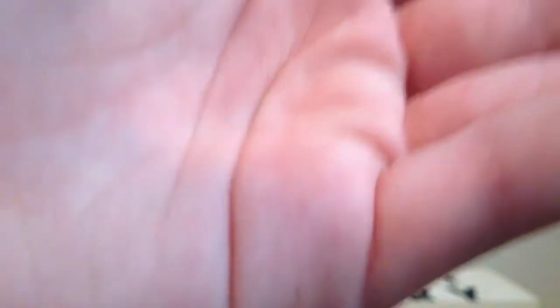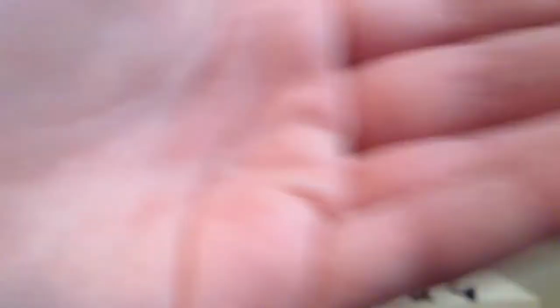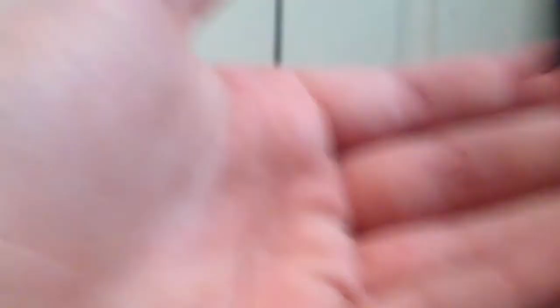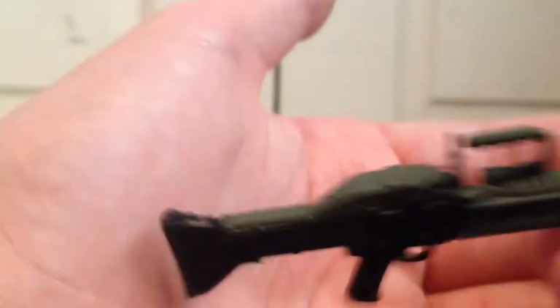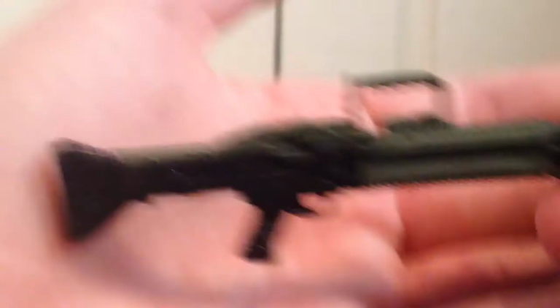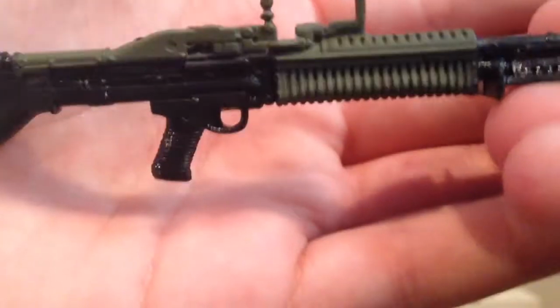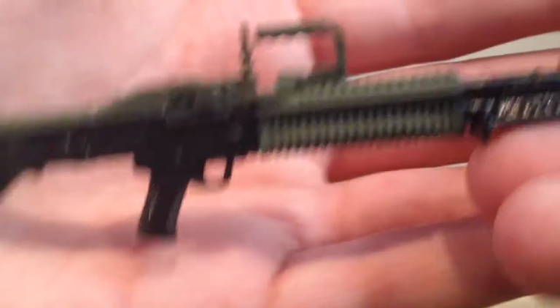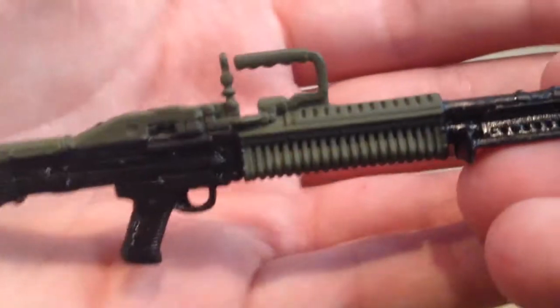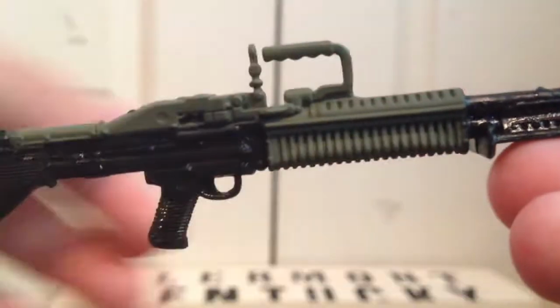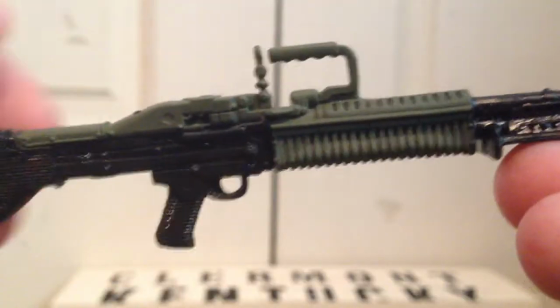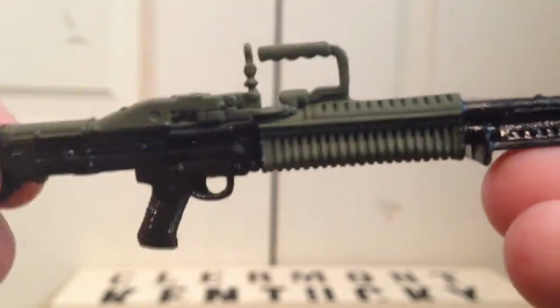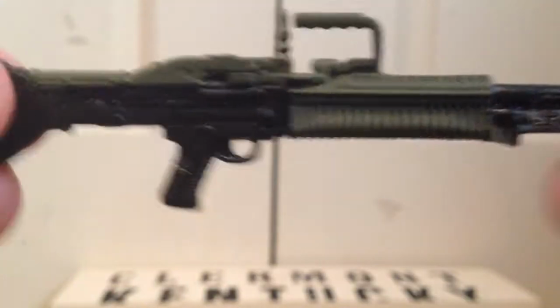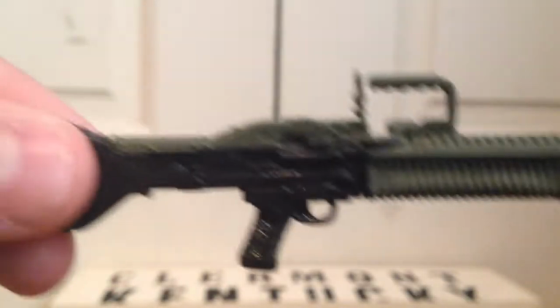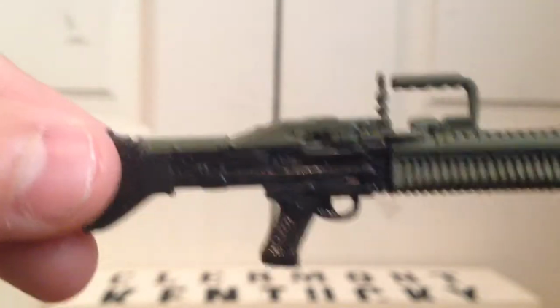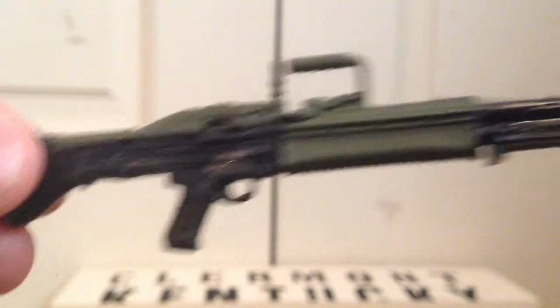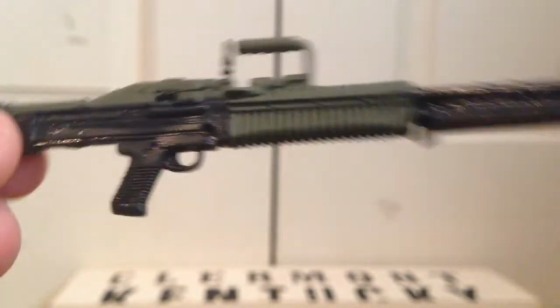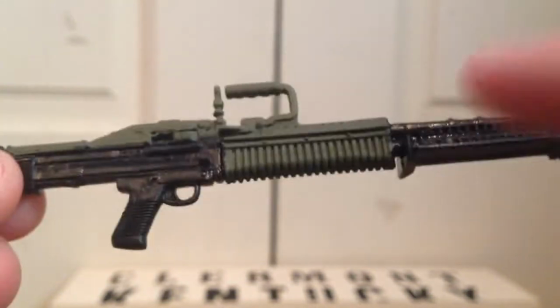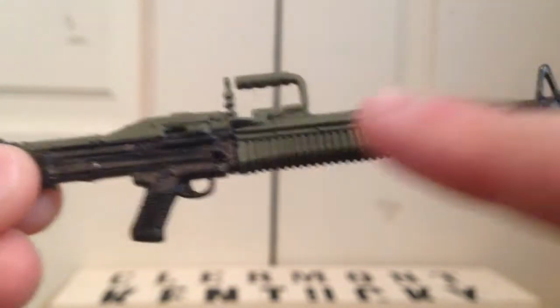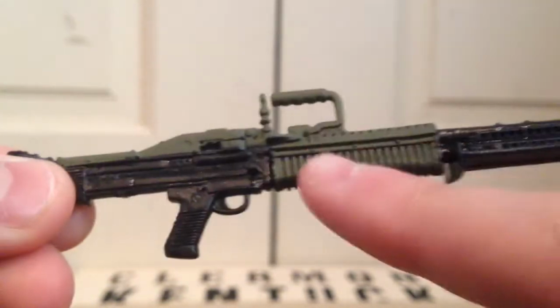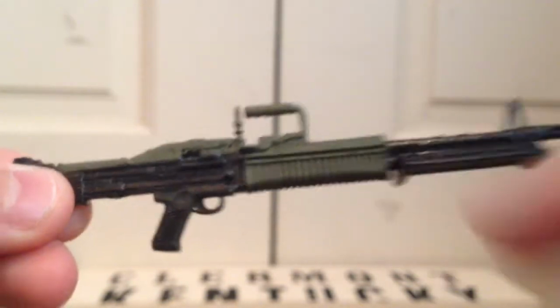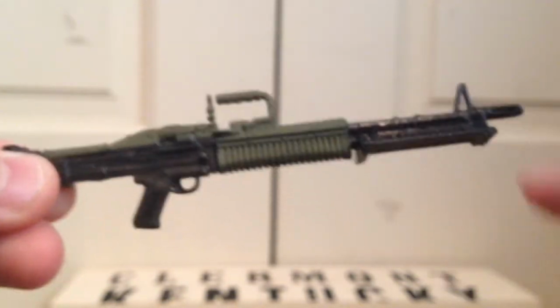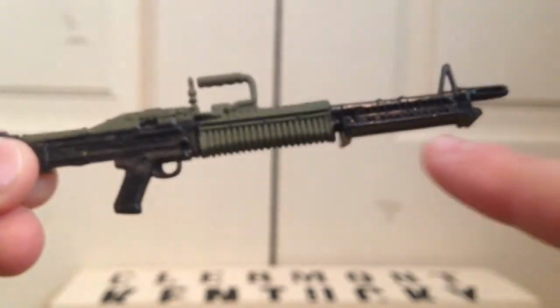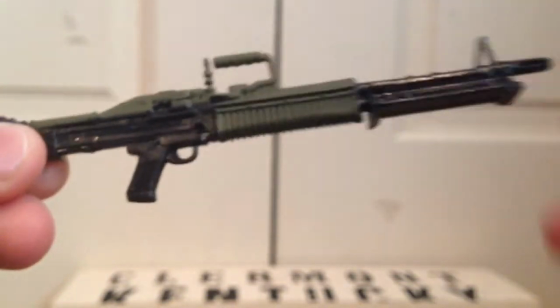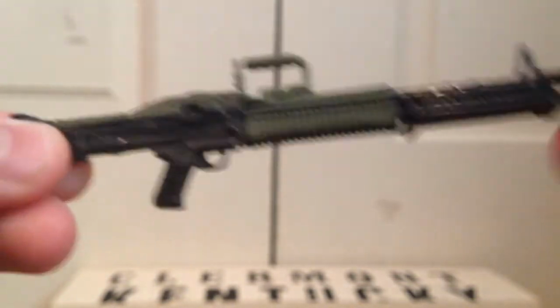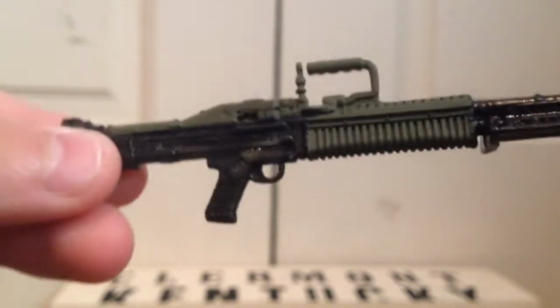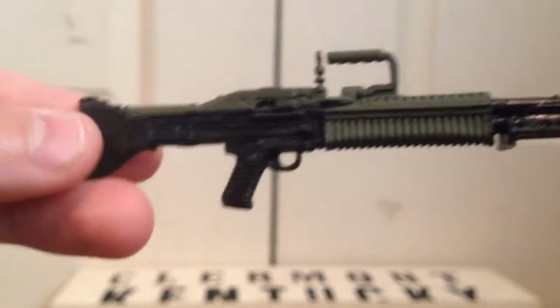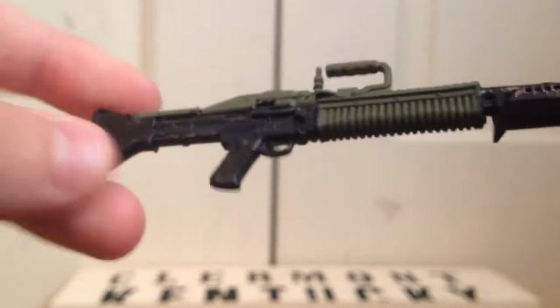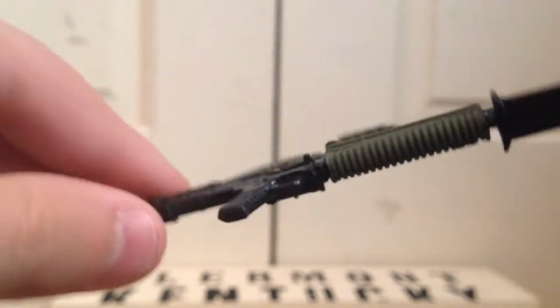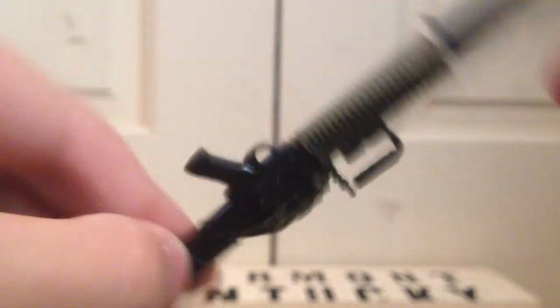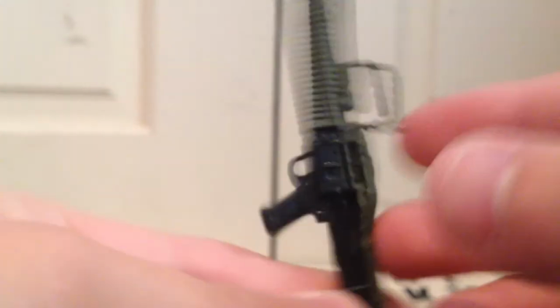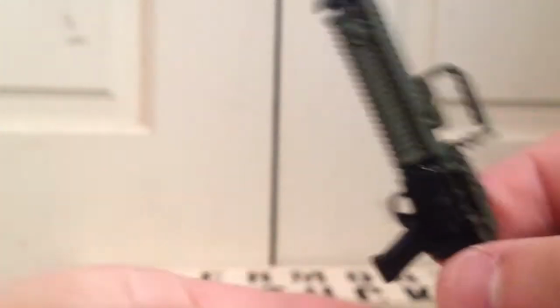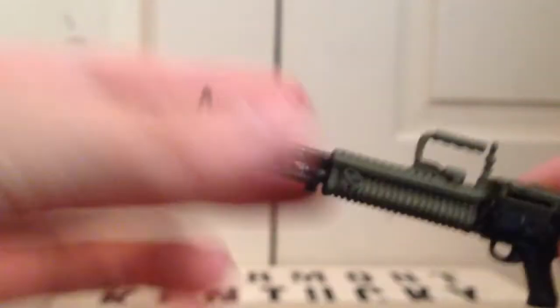Next we have this machine gun. It has like an olive green color and then black. It looks like a big heavy machine gun.